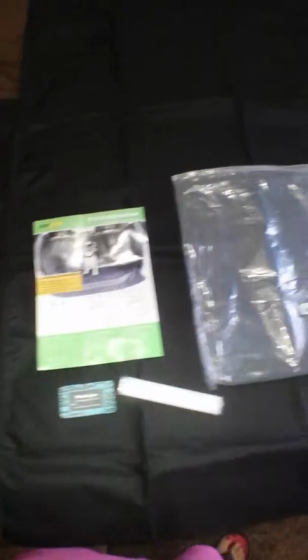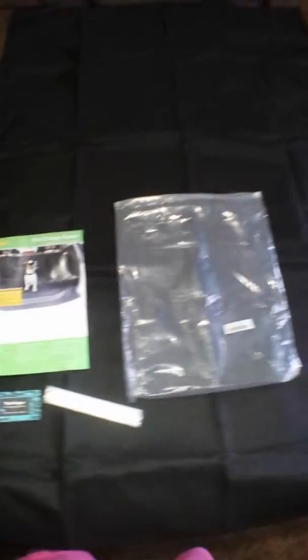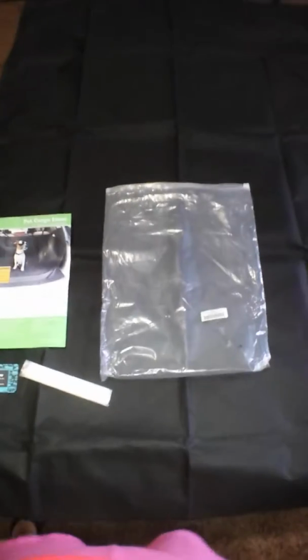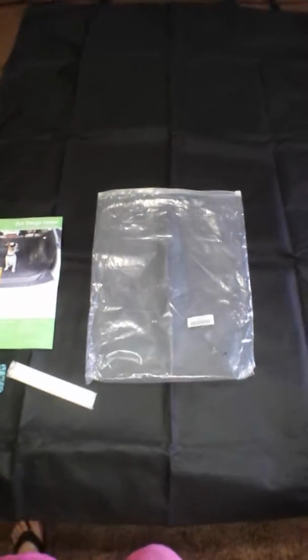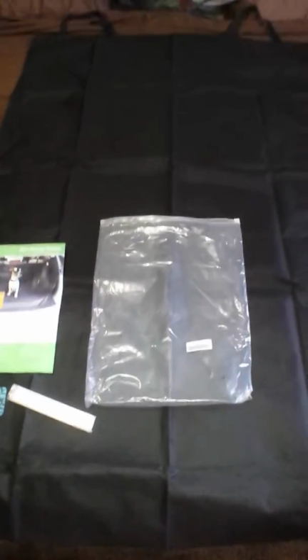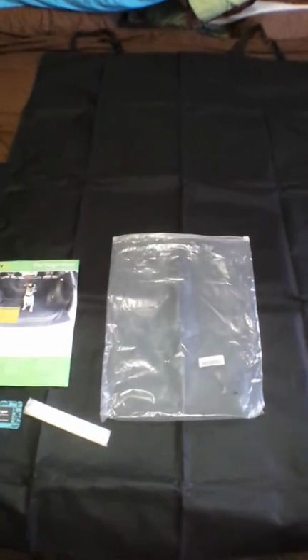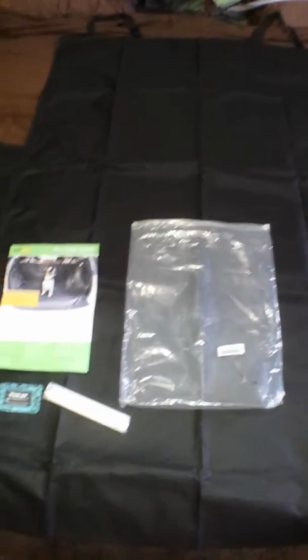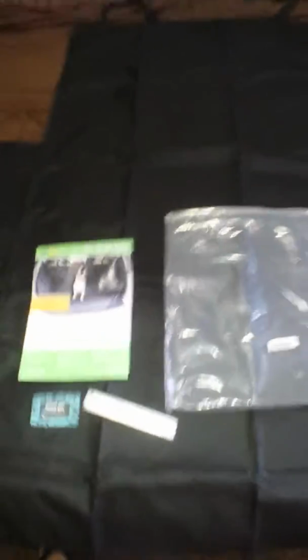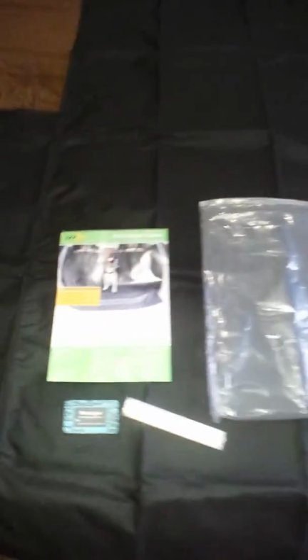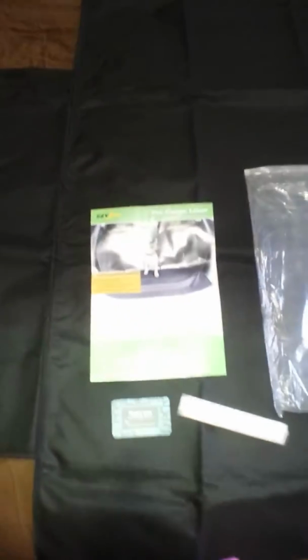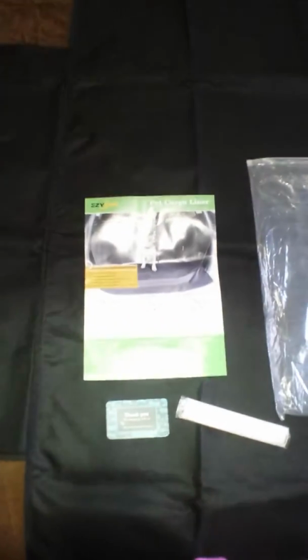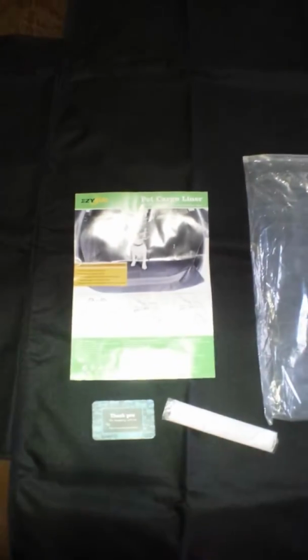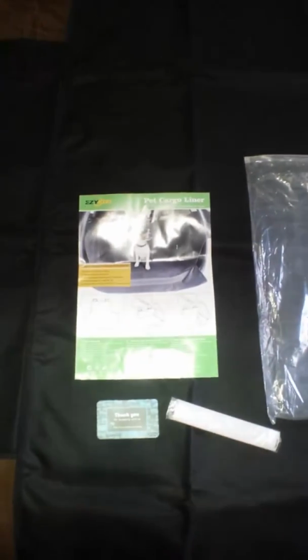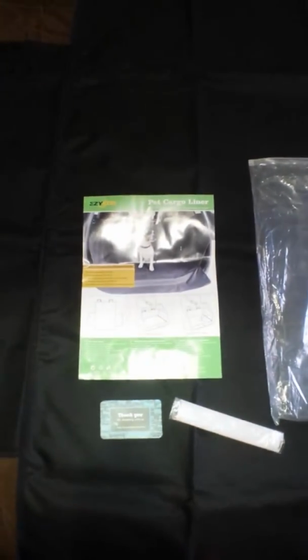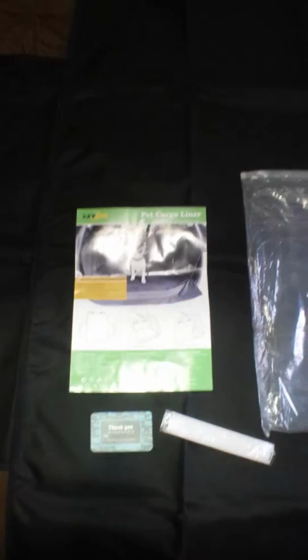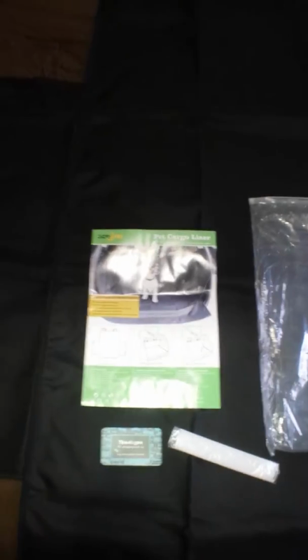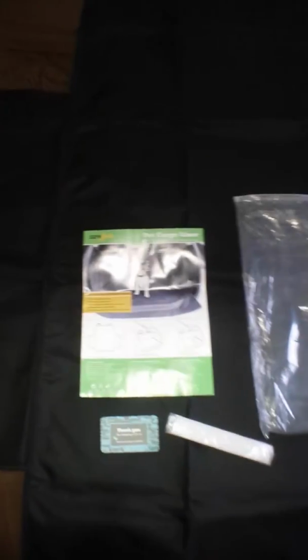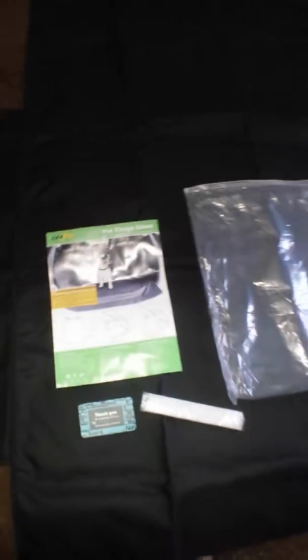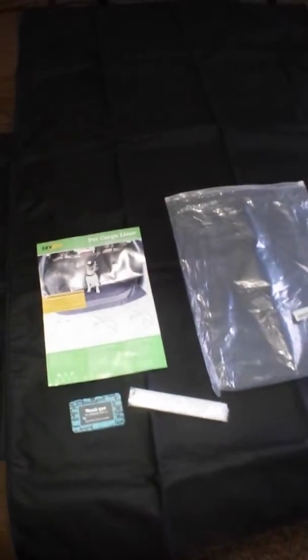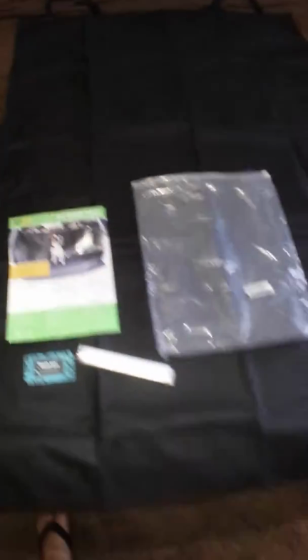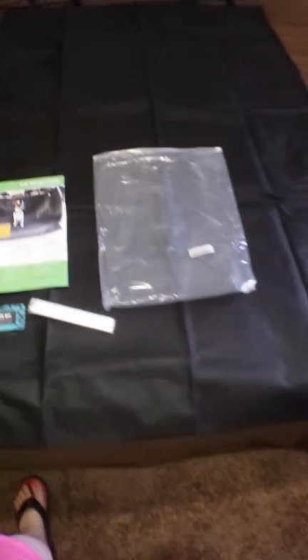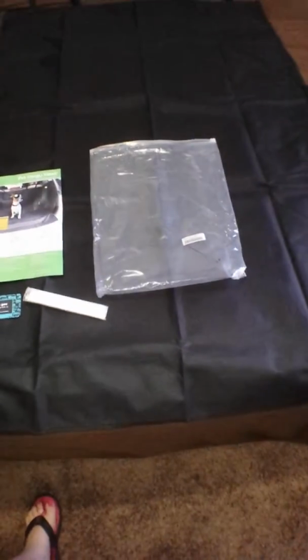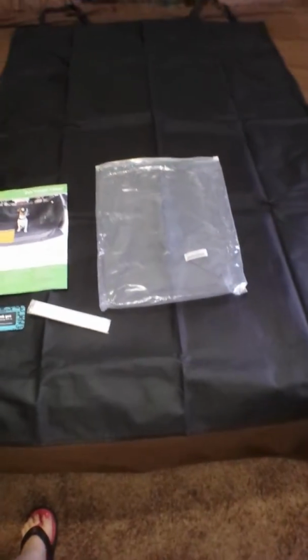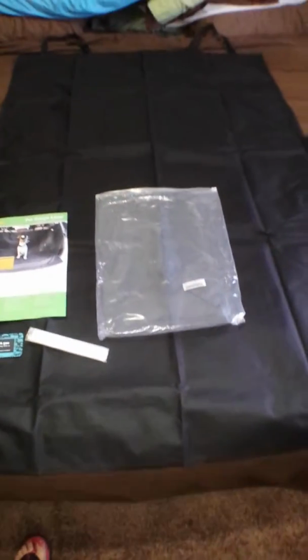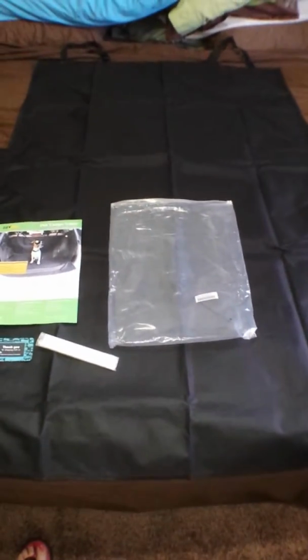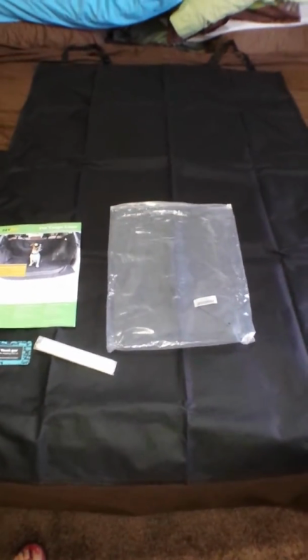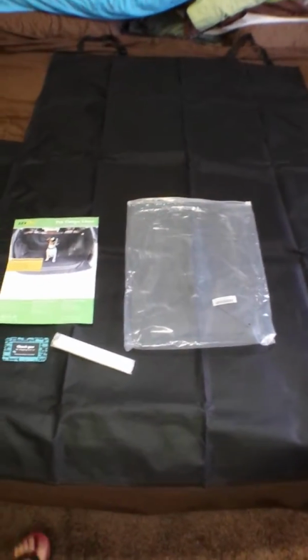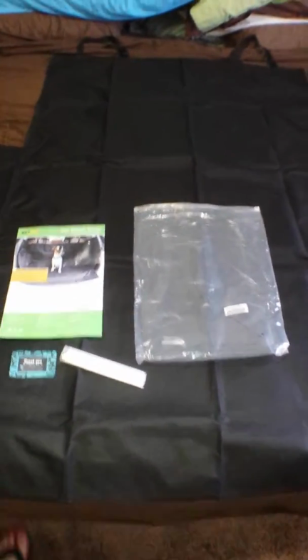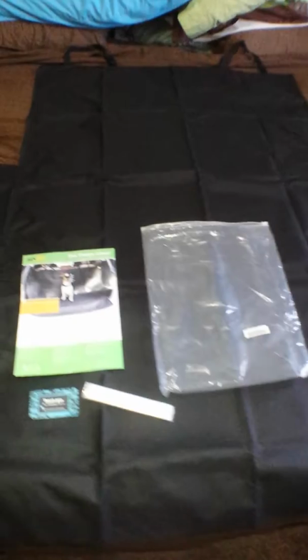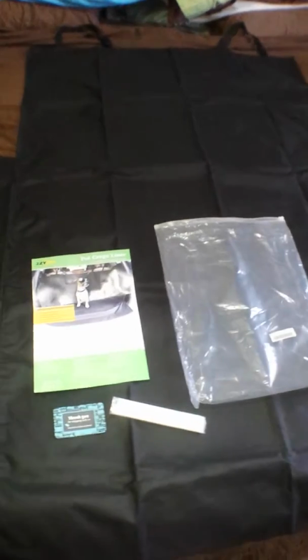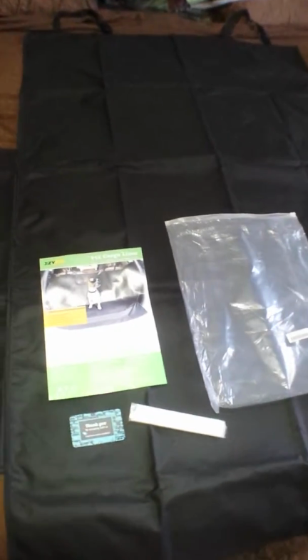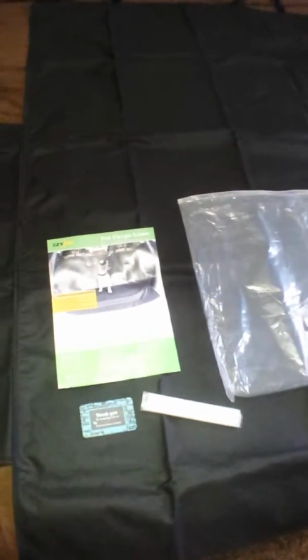Hey YouTube, I'm back with a review of this pet cargo liner. Unfortunately, I wasn't able to put it in my vehicle because this is for SUVs, not a car like I thought.